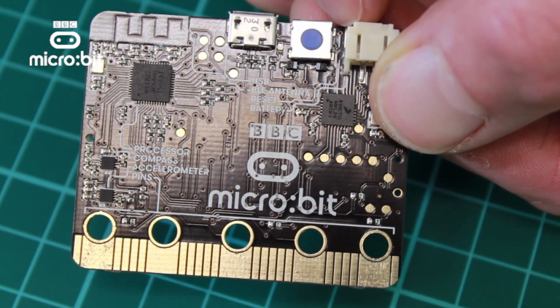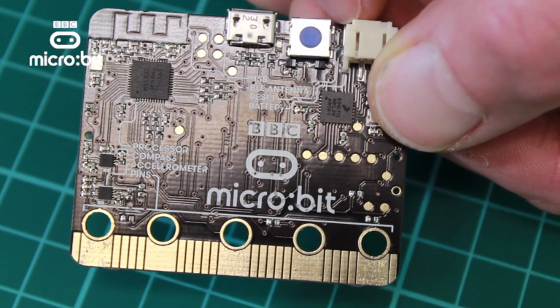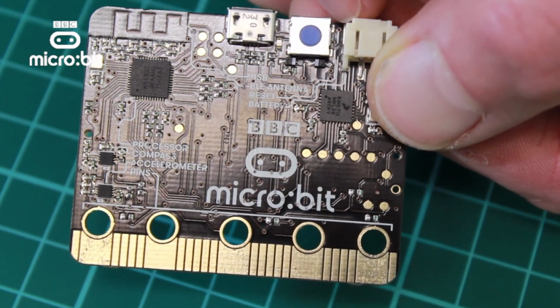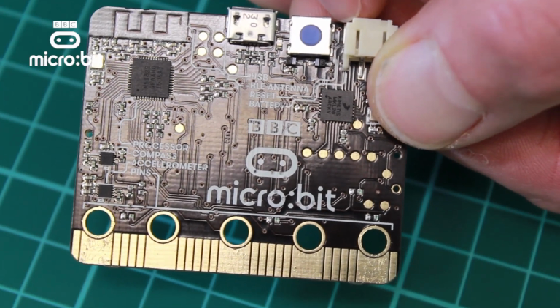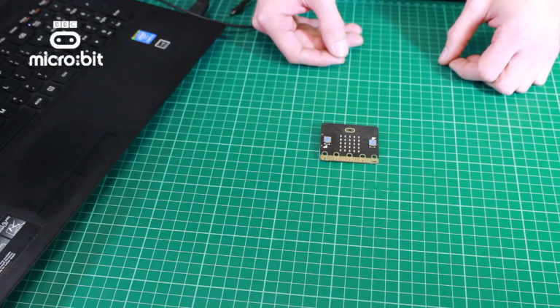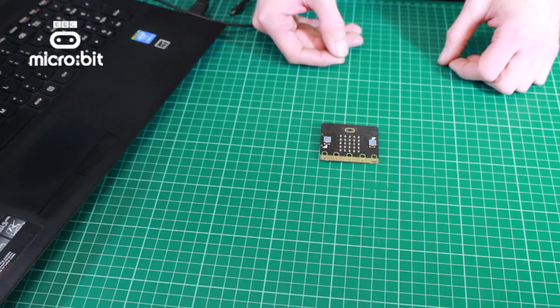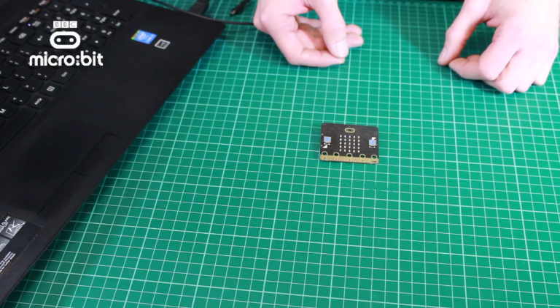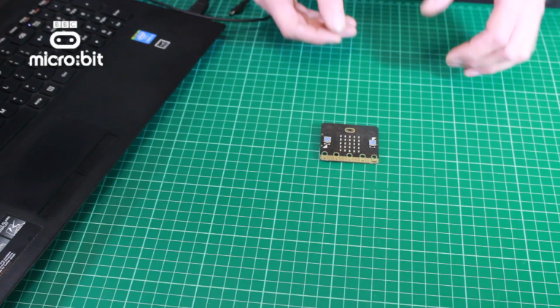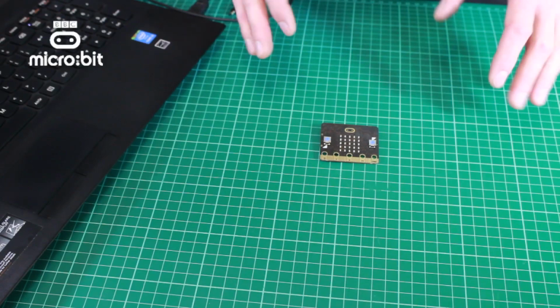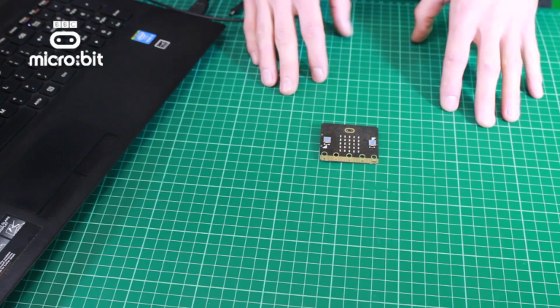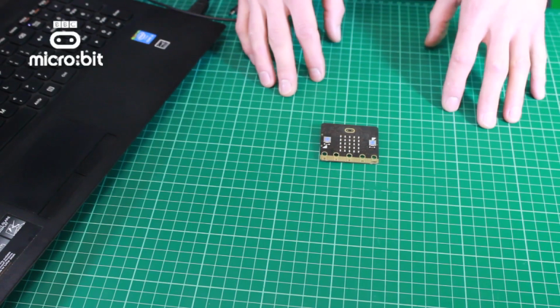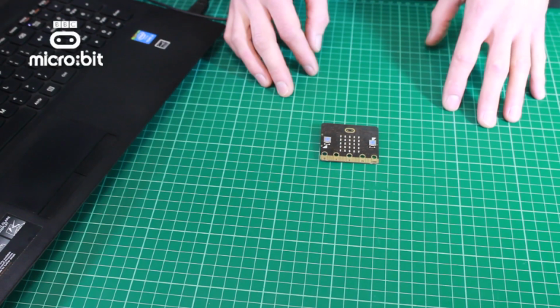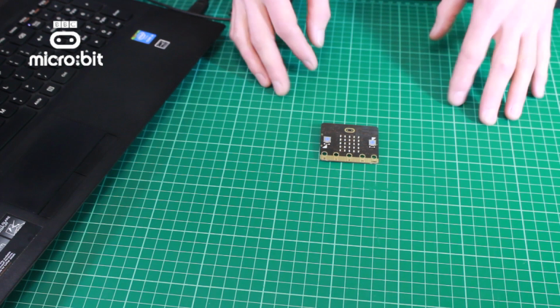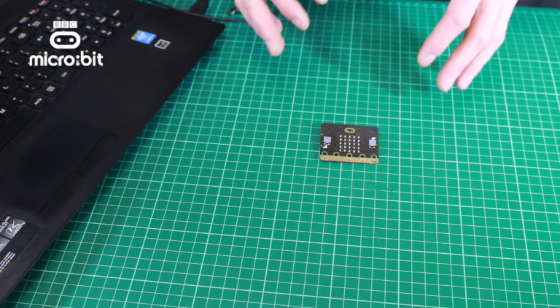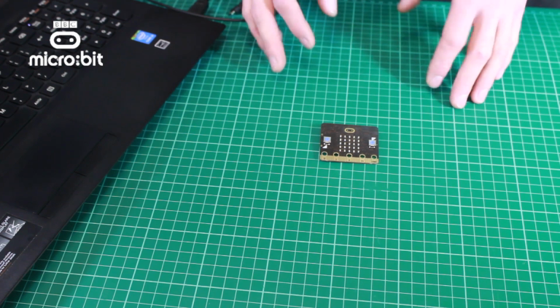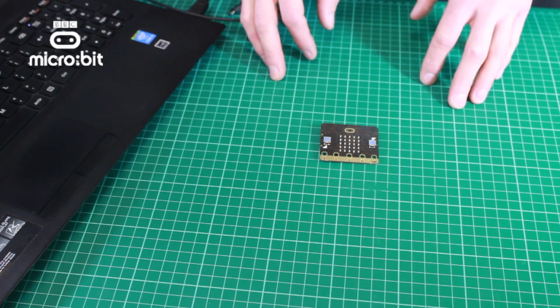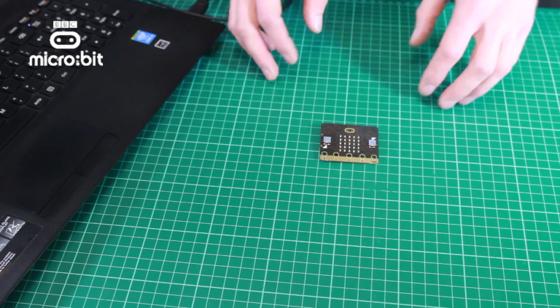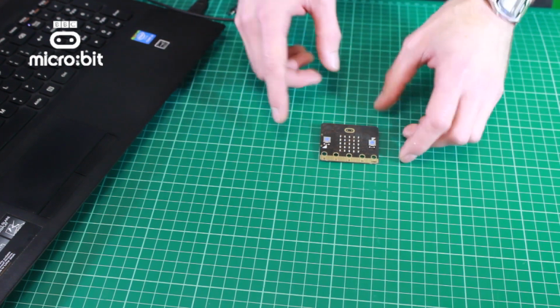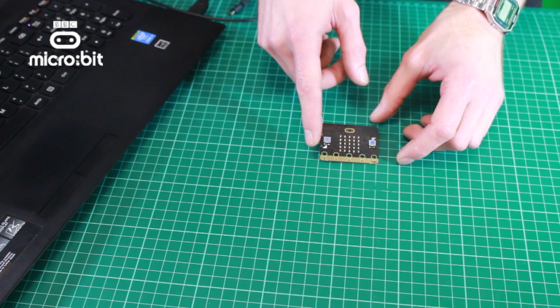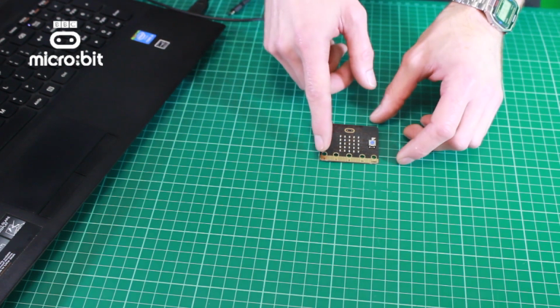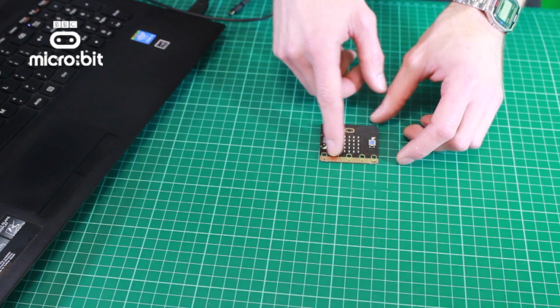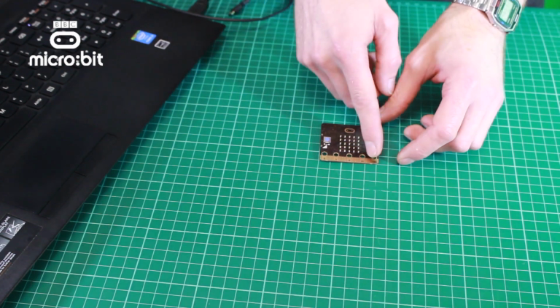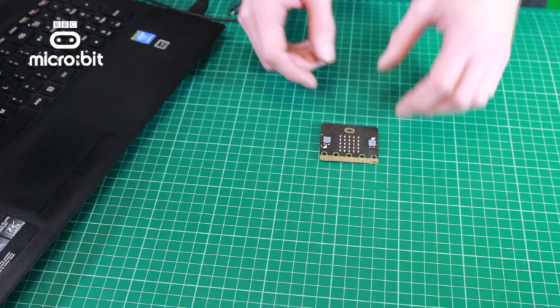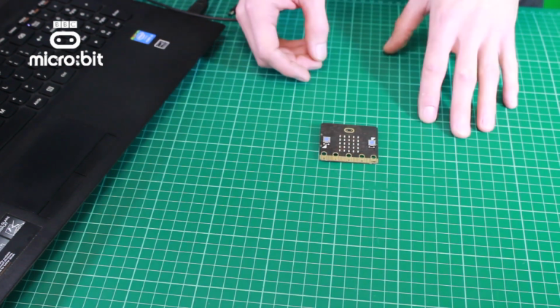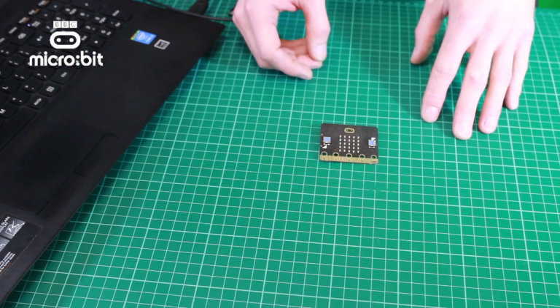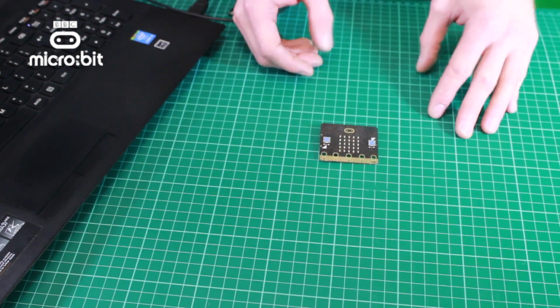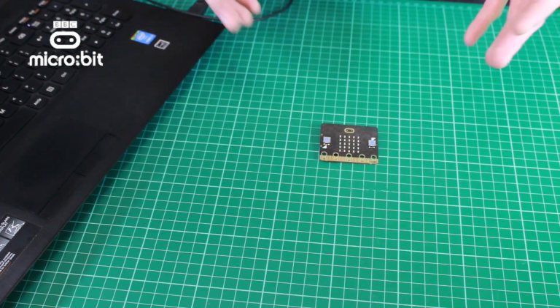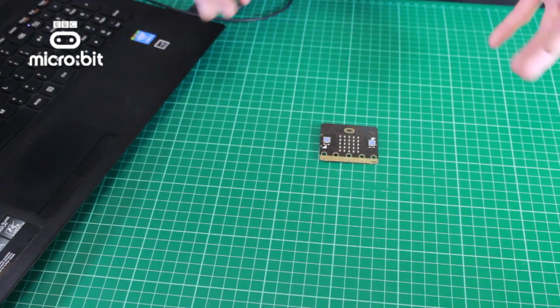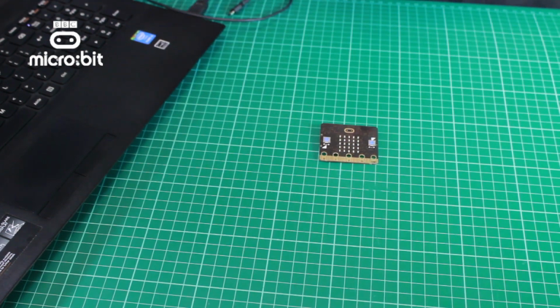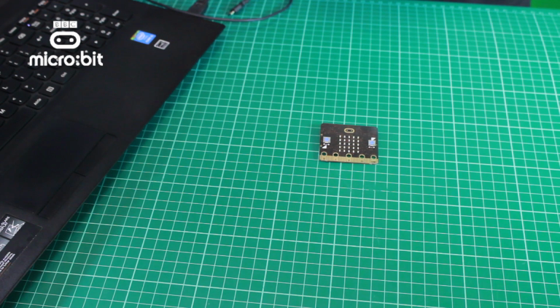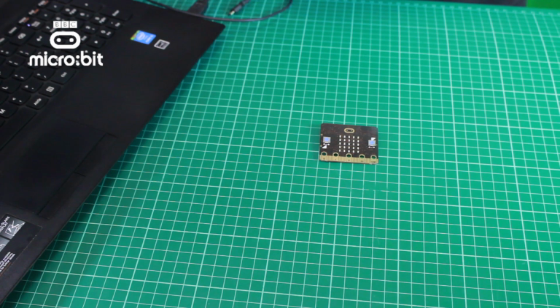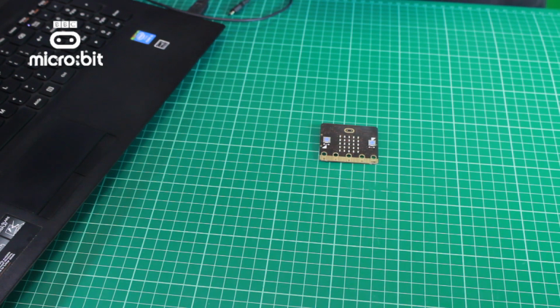So there's your Microbit. Let's have a look at what we can do with this within D&T. This is mainly going to involve using the expansion connector, so let's start with a really simple project.